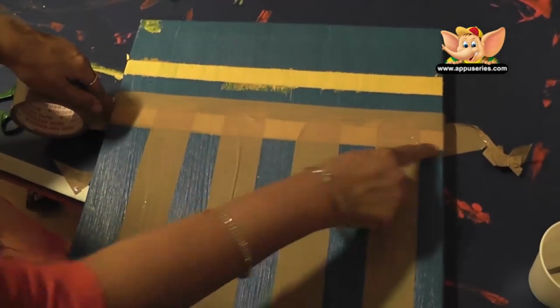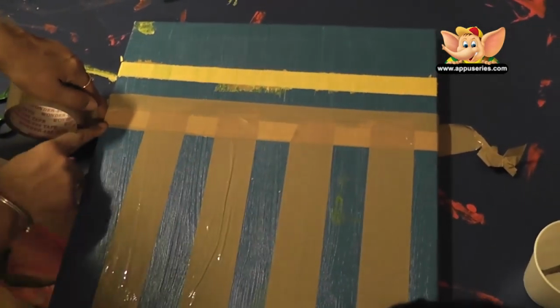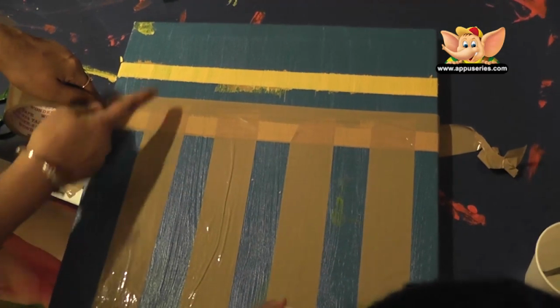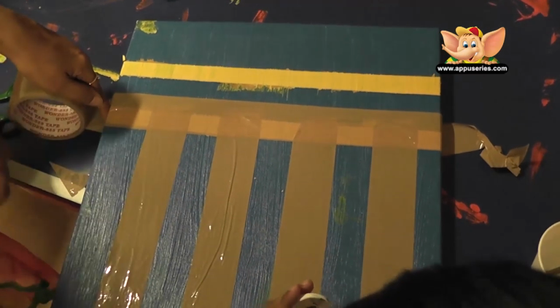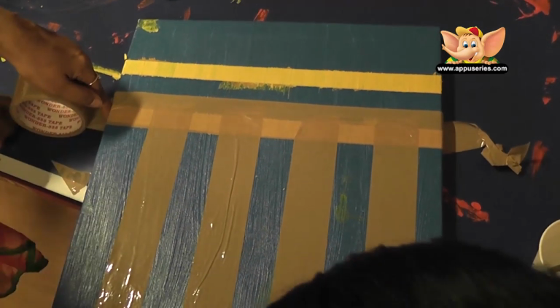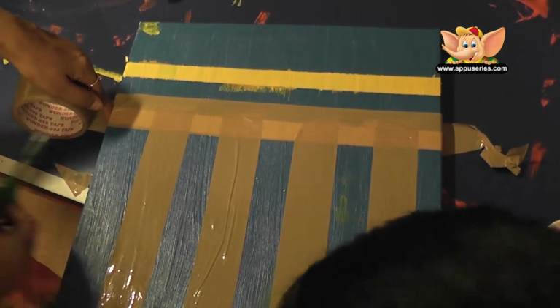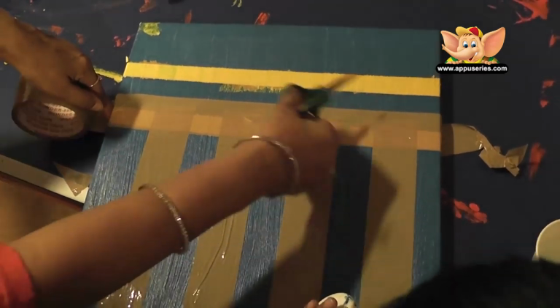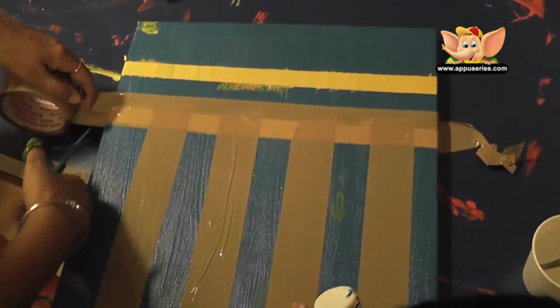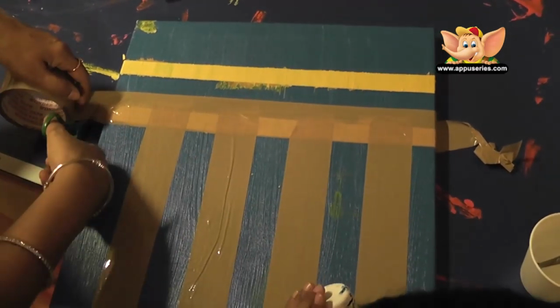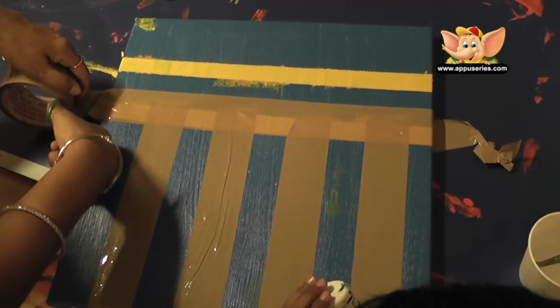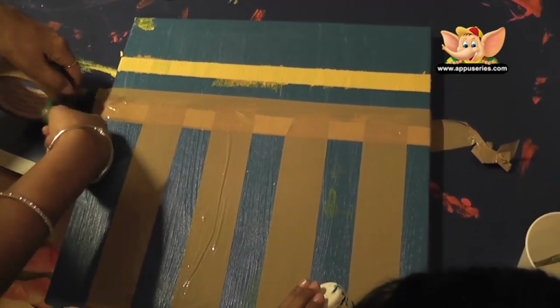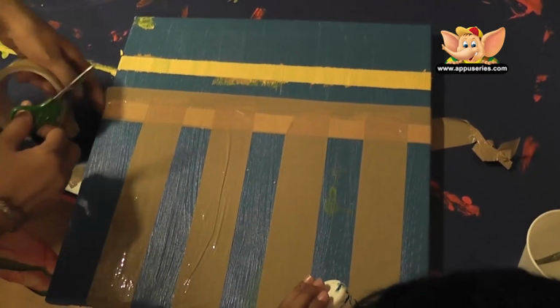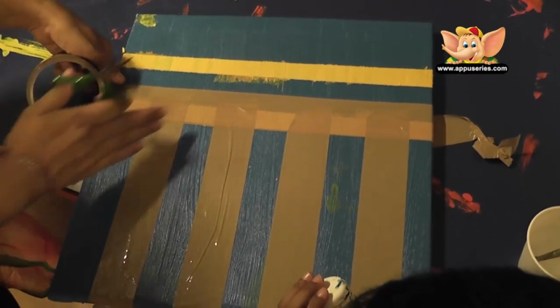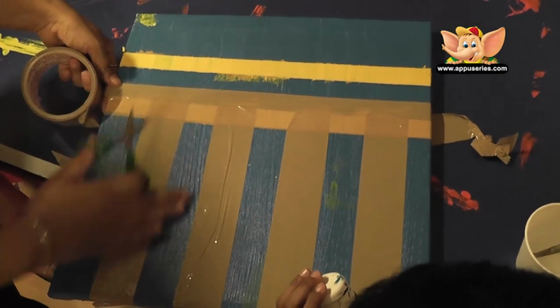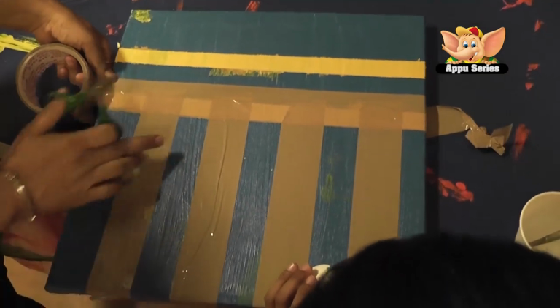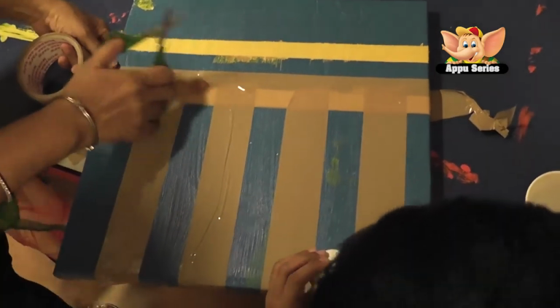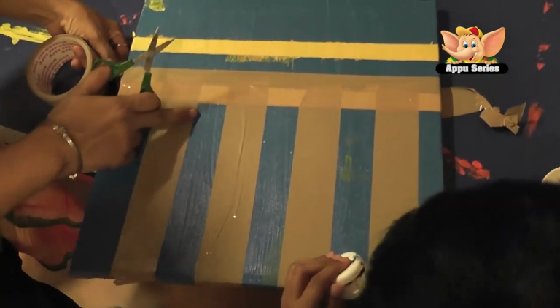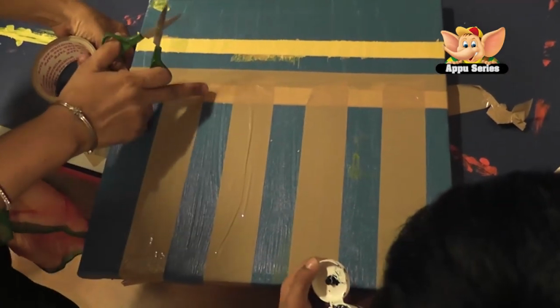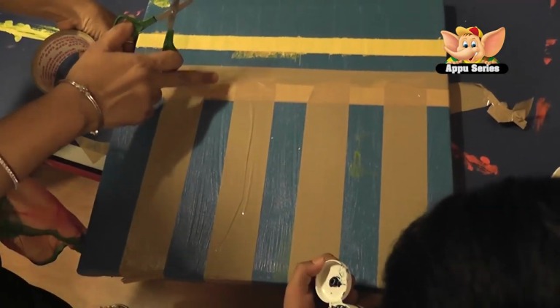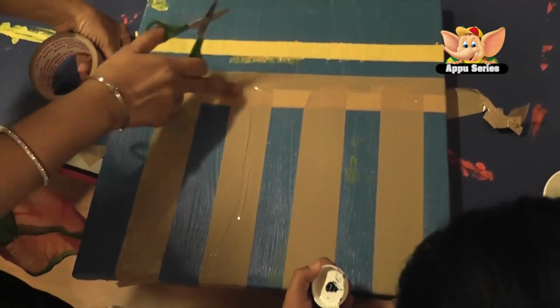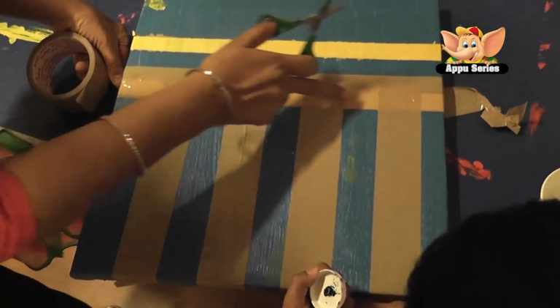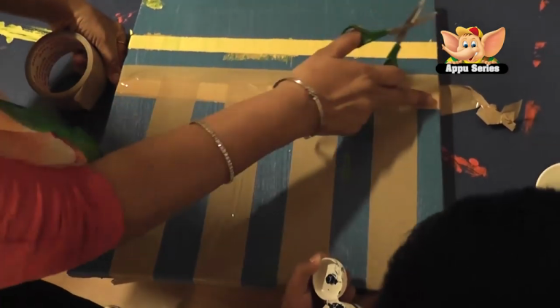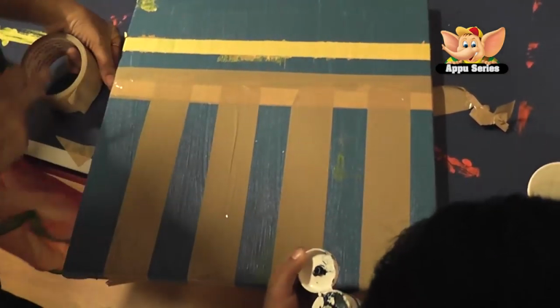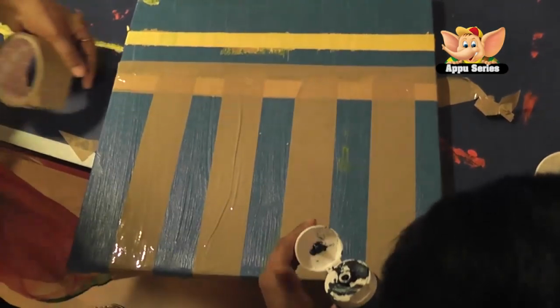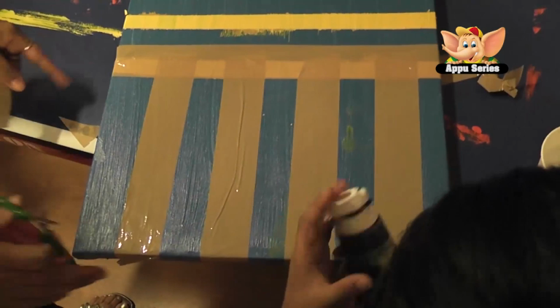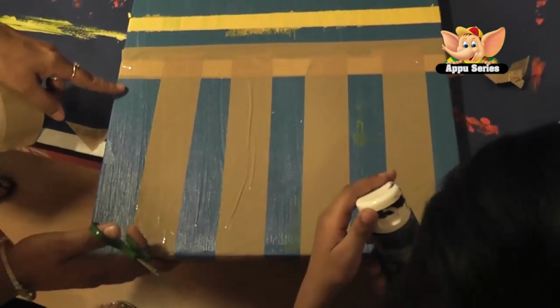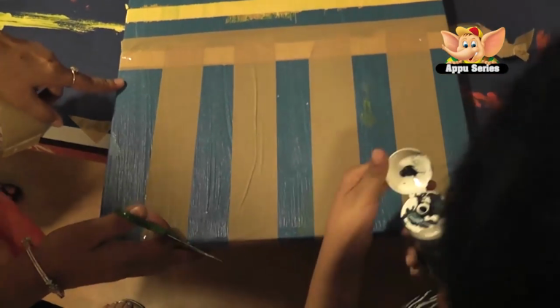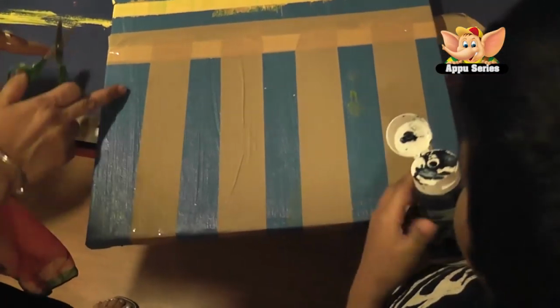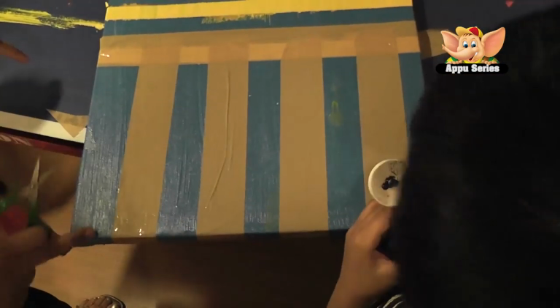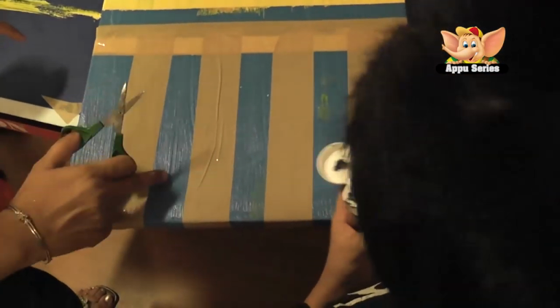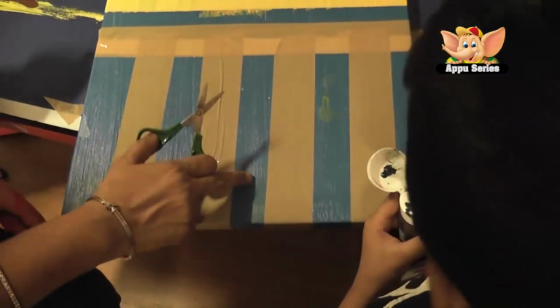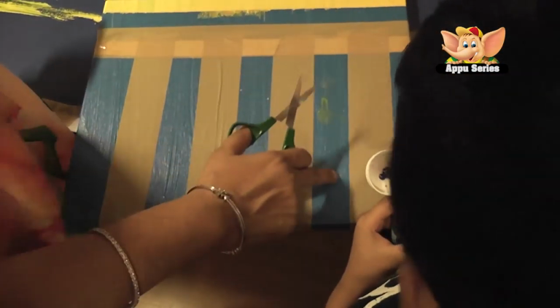This tape is to protect the paint from spilling on this yellow line. So now he is free — now even wherever he colours, it is not going to go on the yellow. So now you are colouring here, here, here and here.